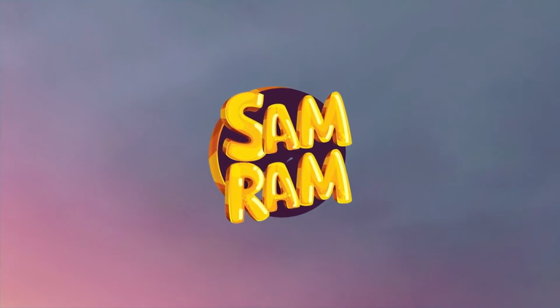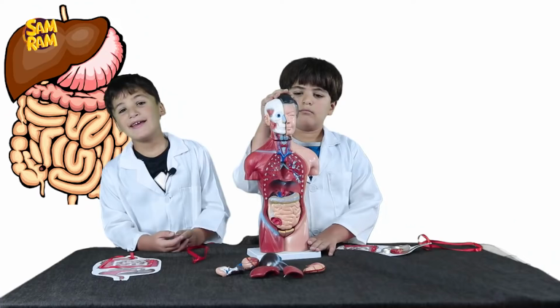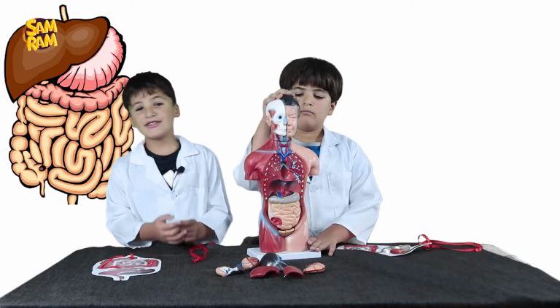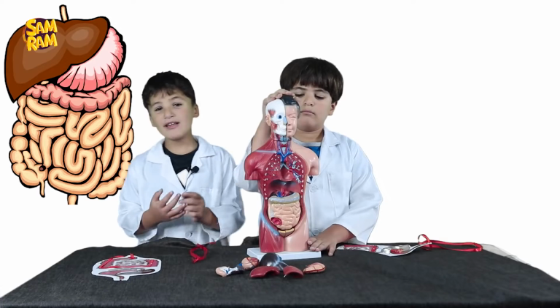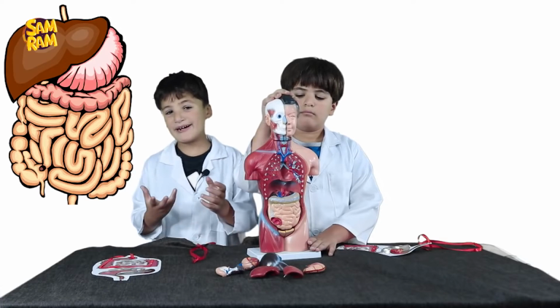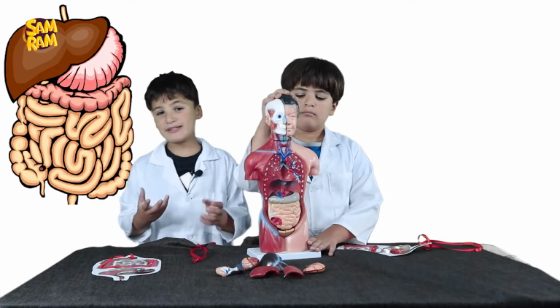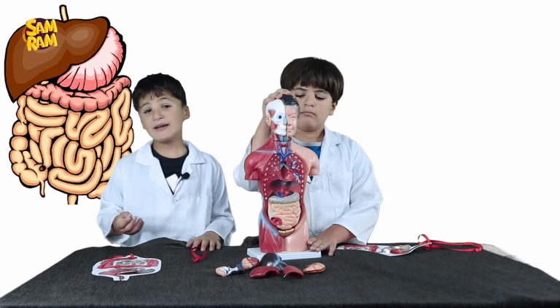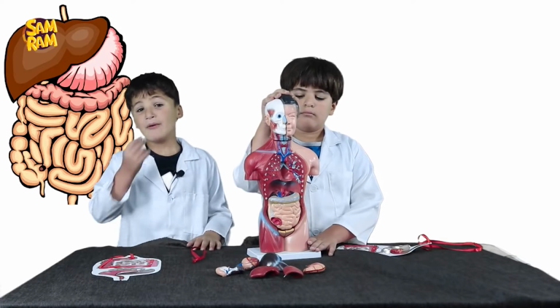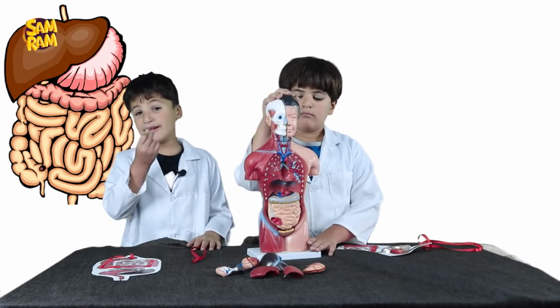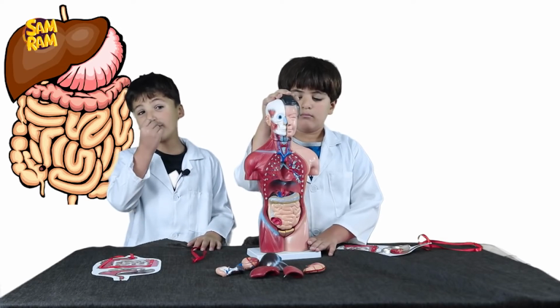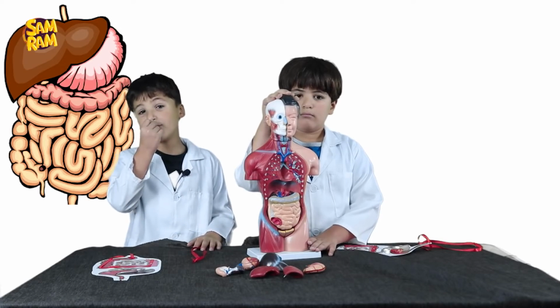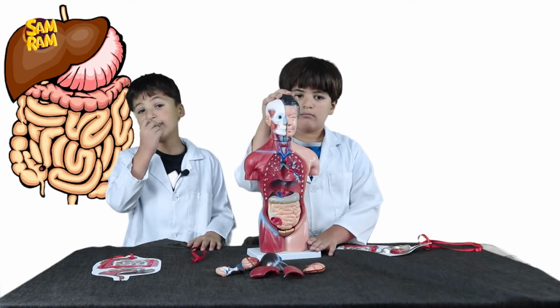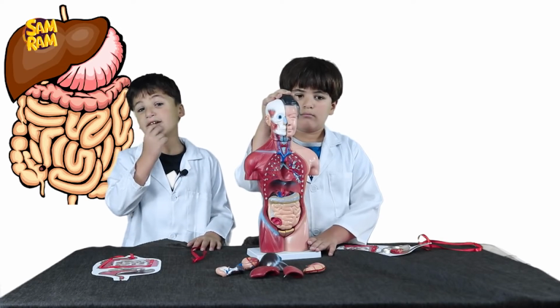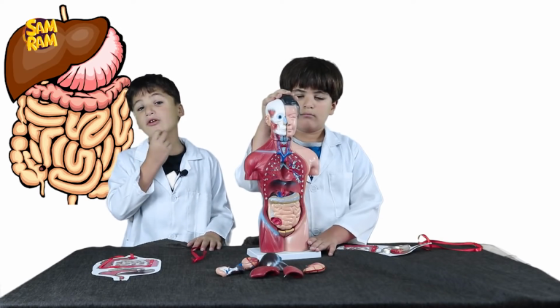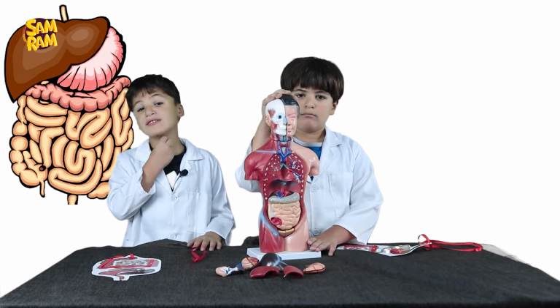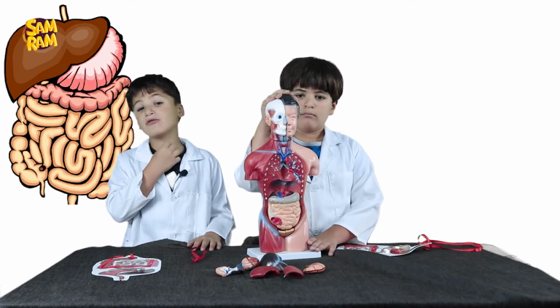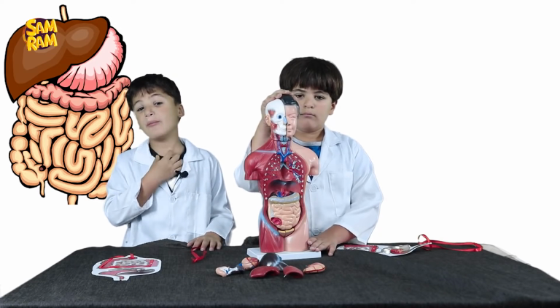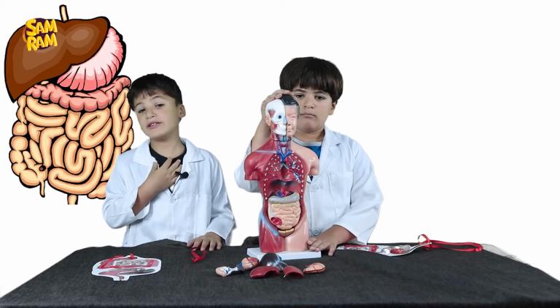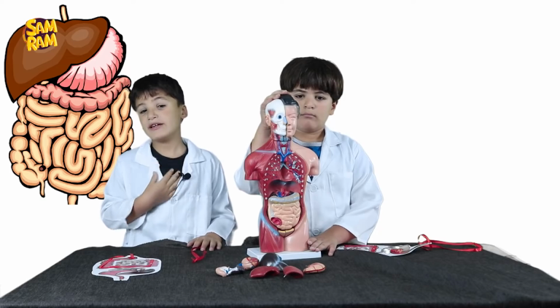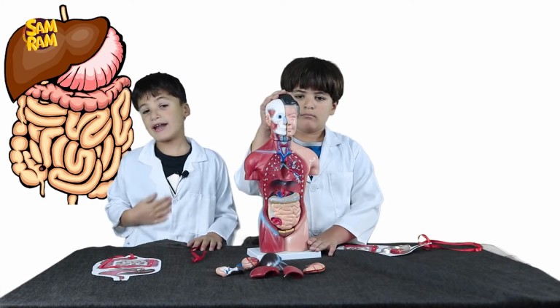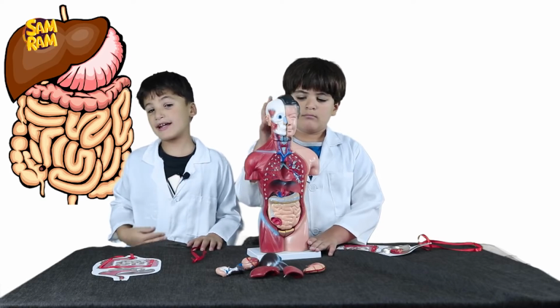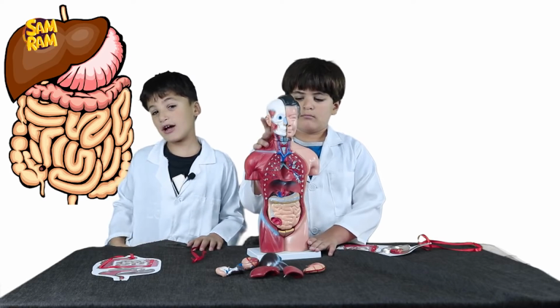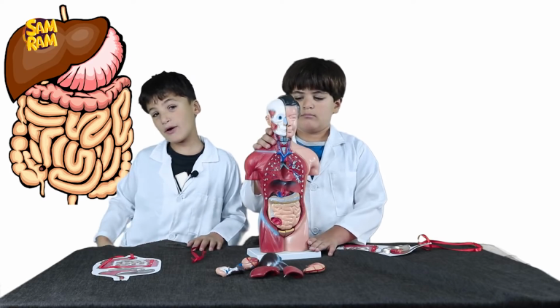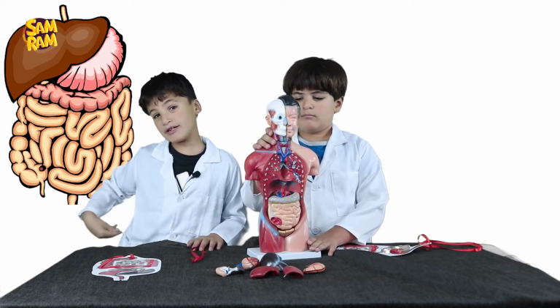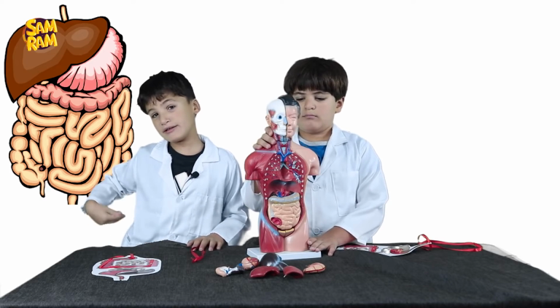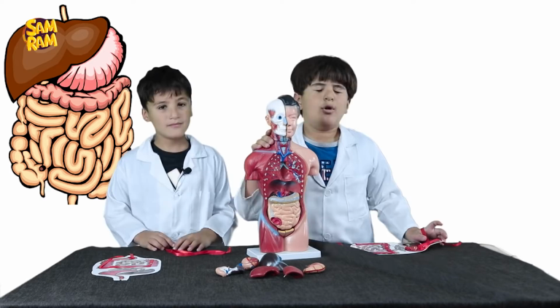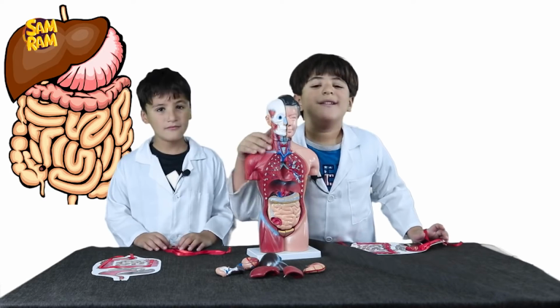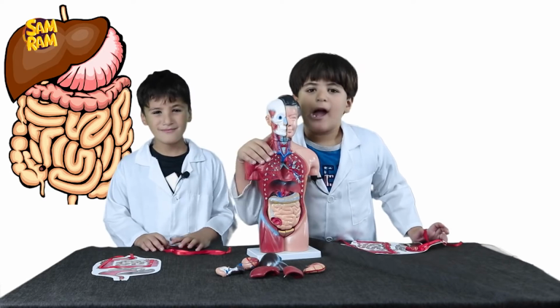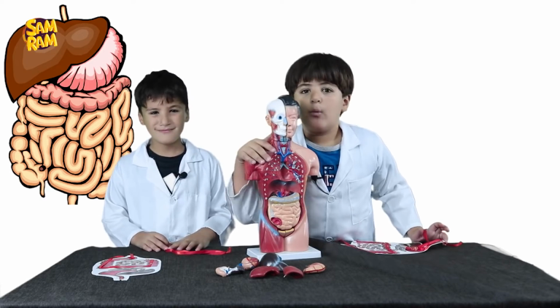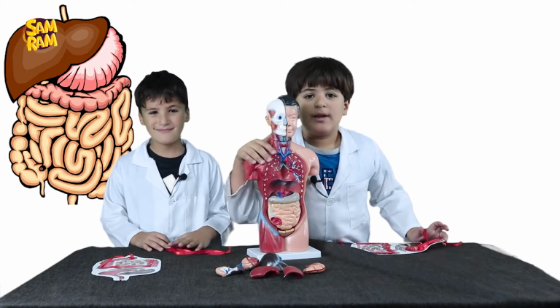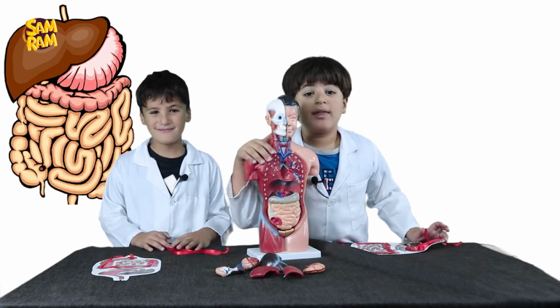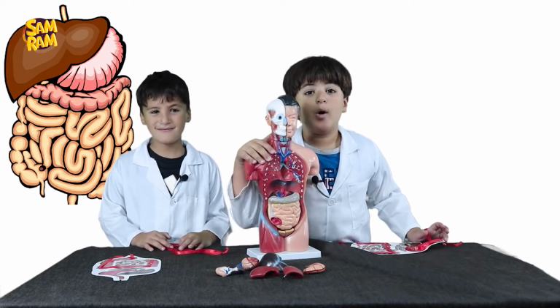It is all about when we eat food, it goes down our body, and it gets out of our body. You will see how it gets out.